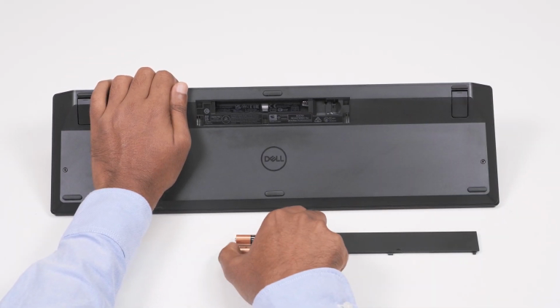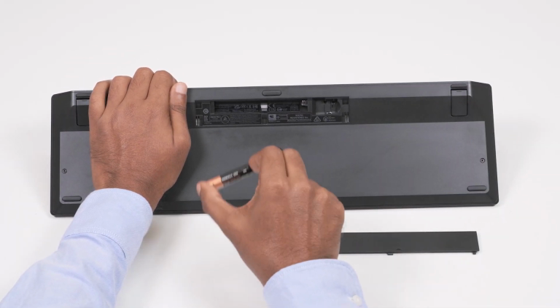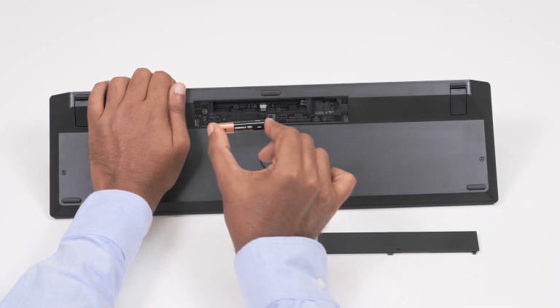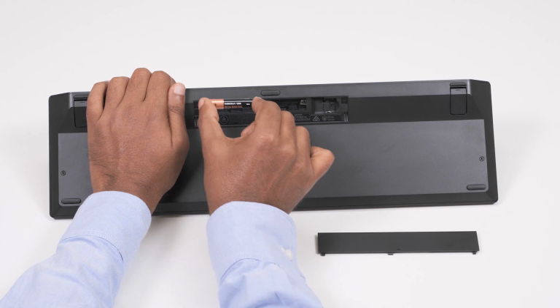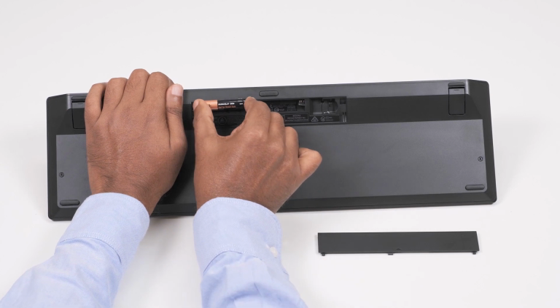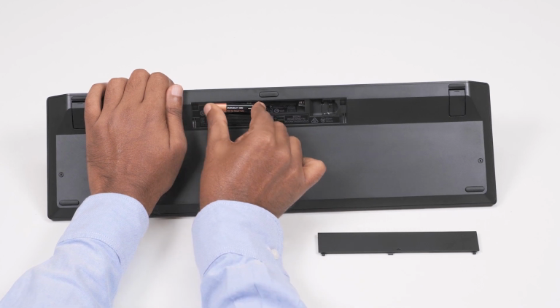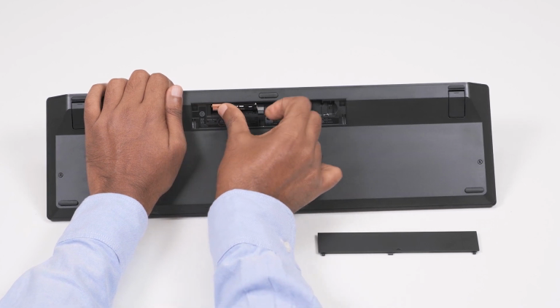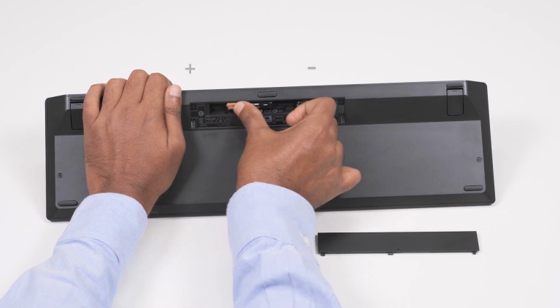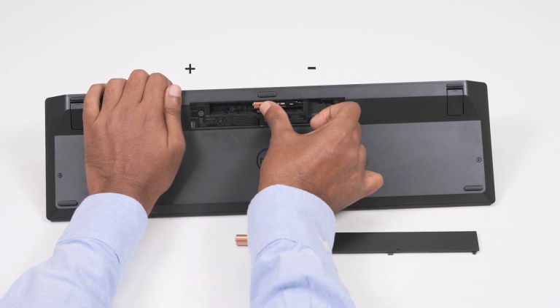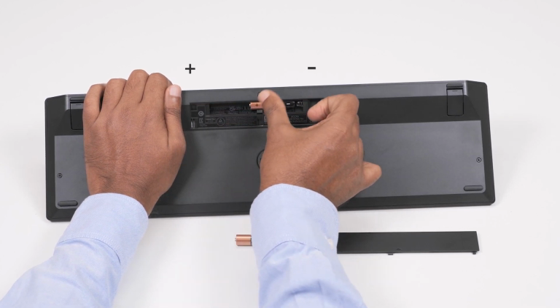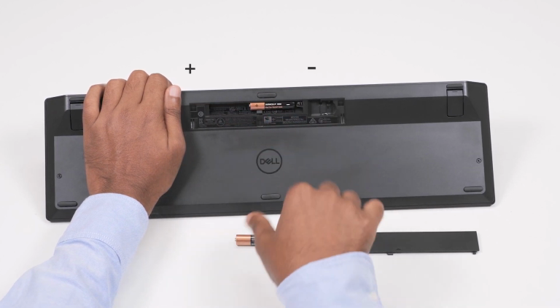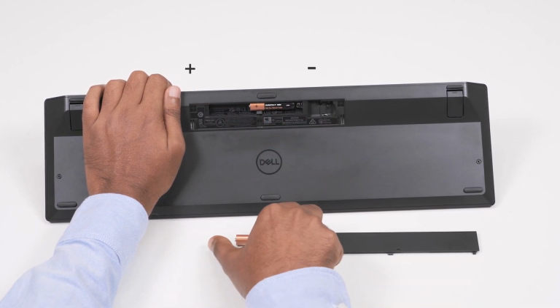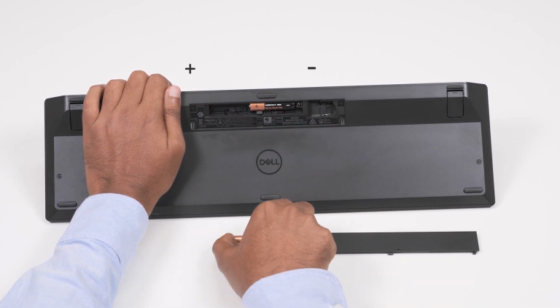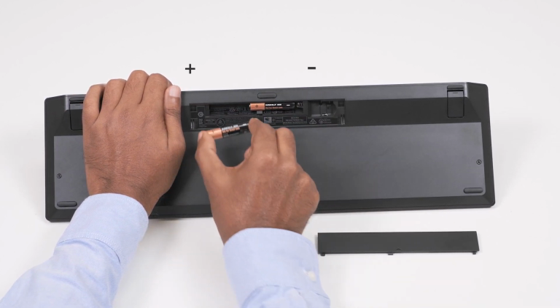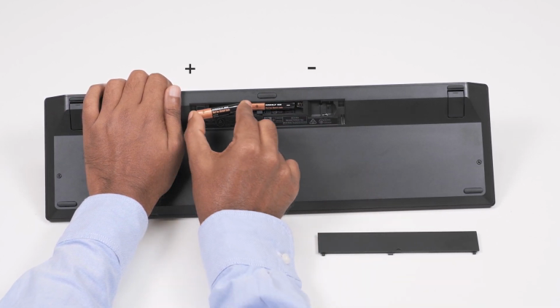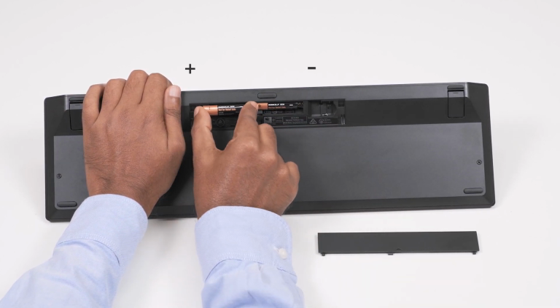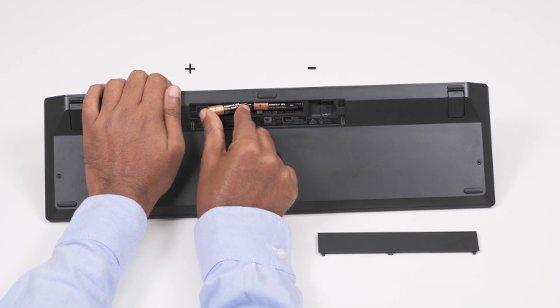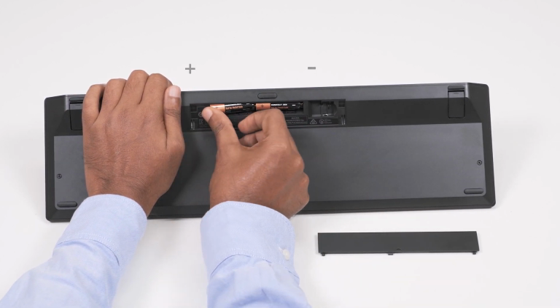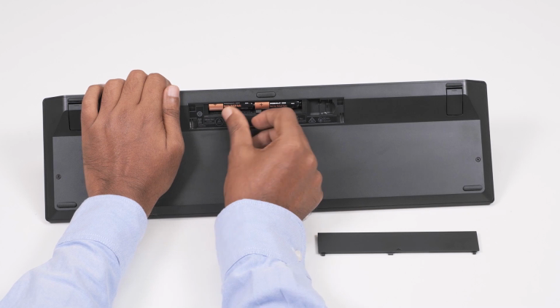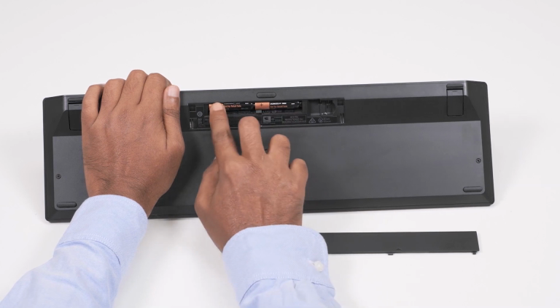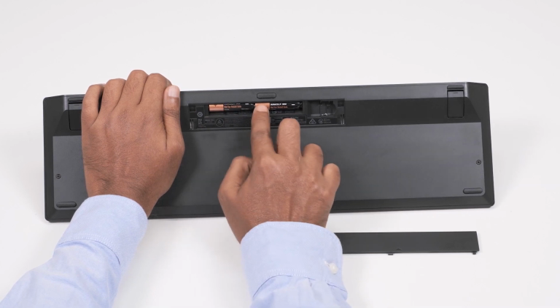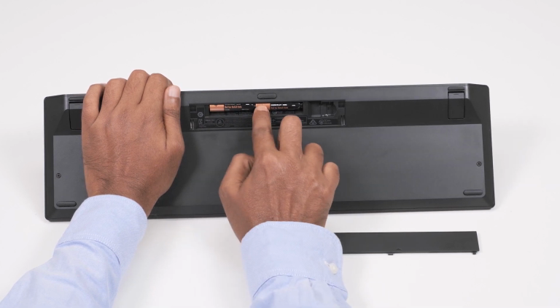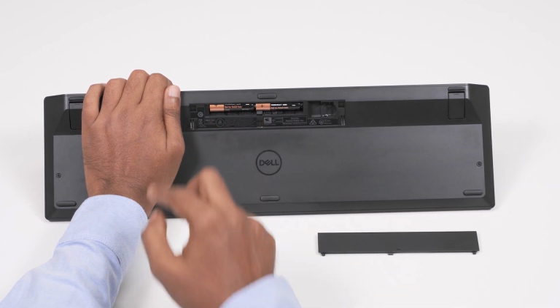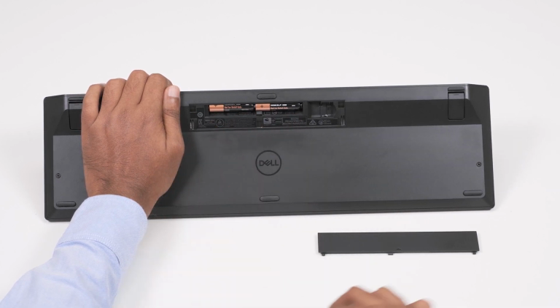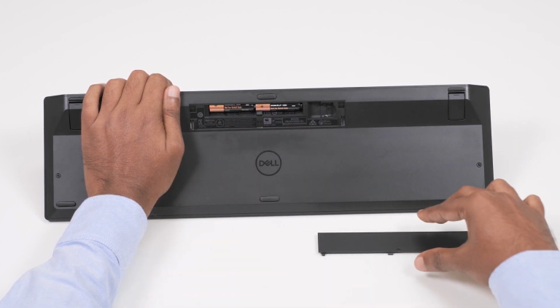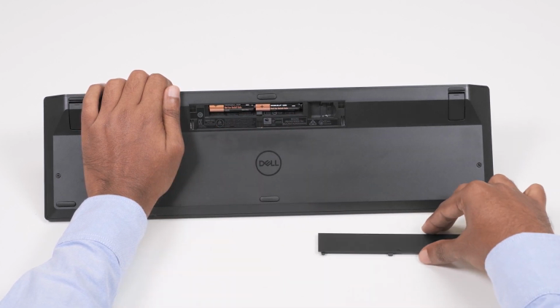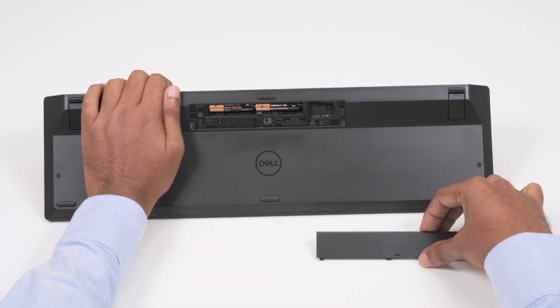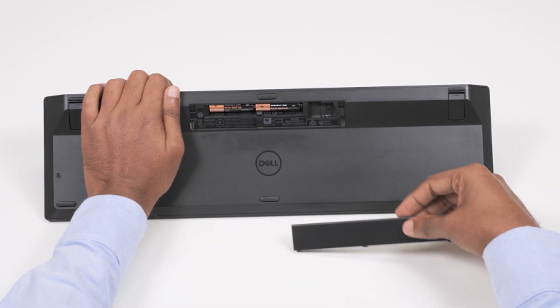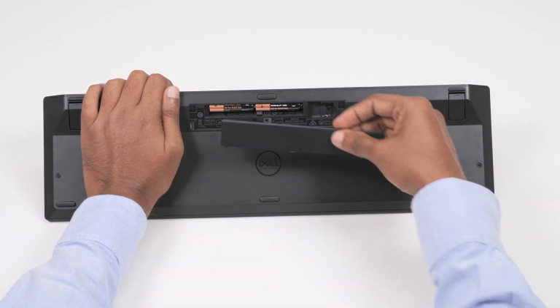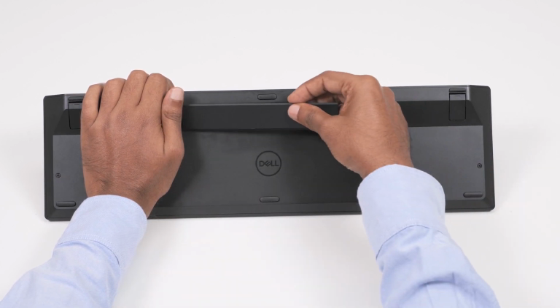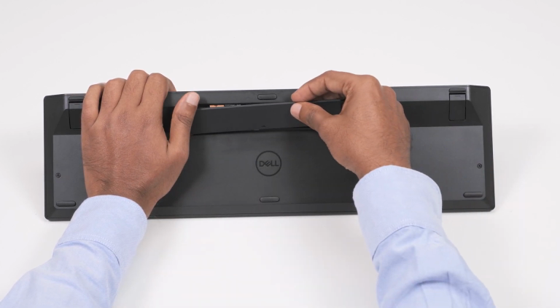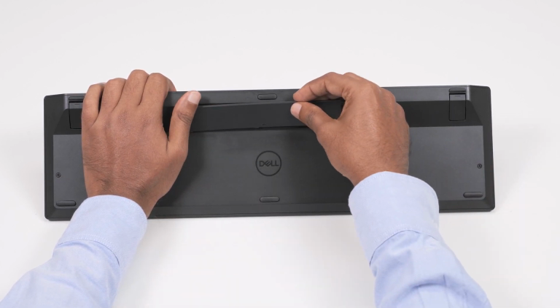Insert two AAA batteries into the battery compartment, and then replace the battery cover.